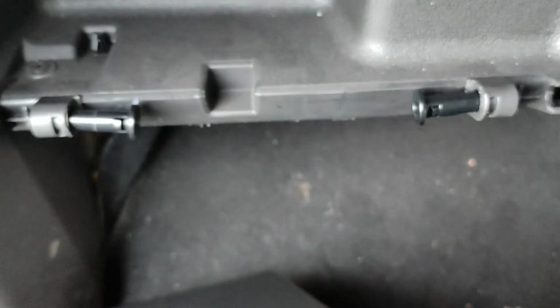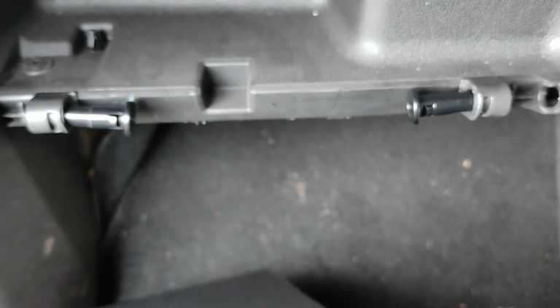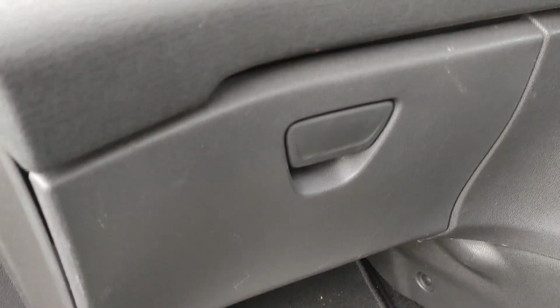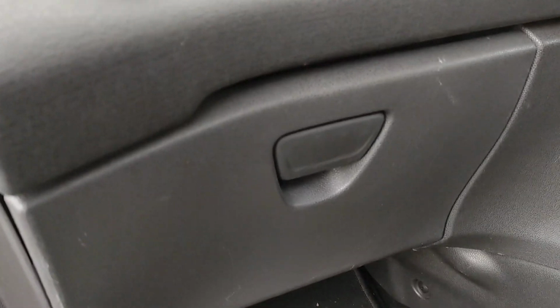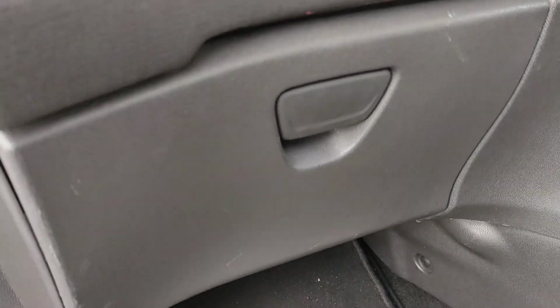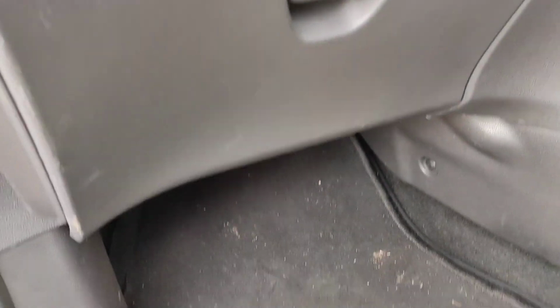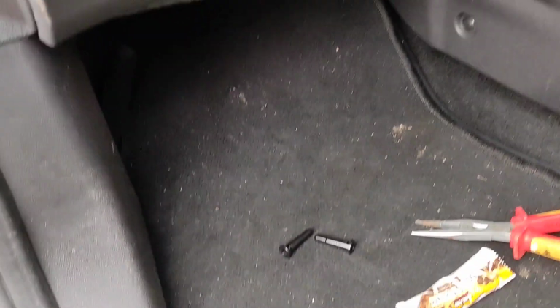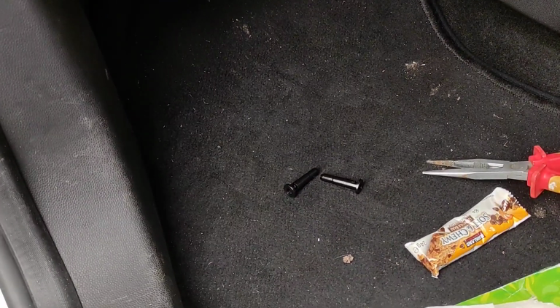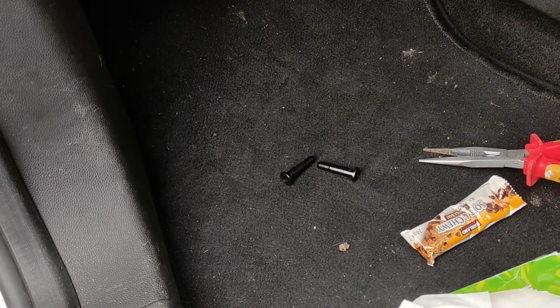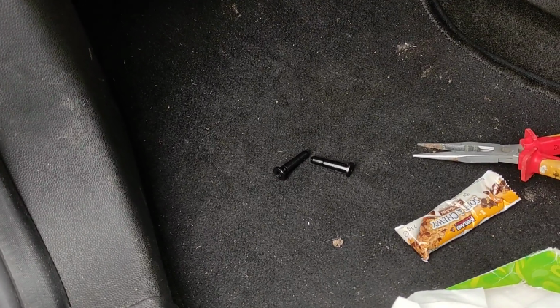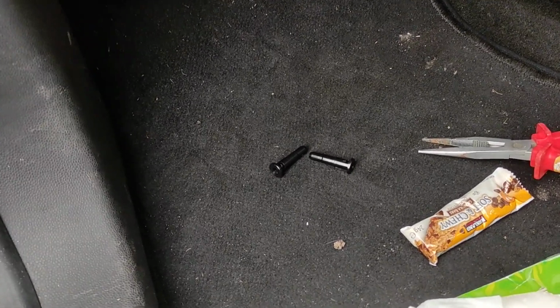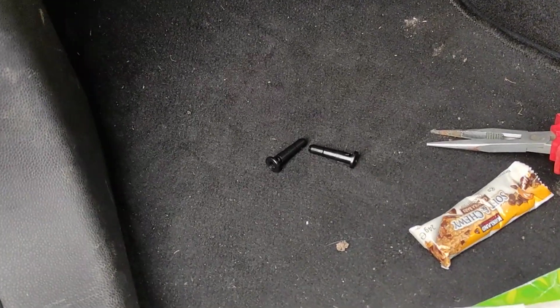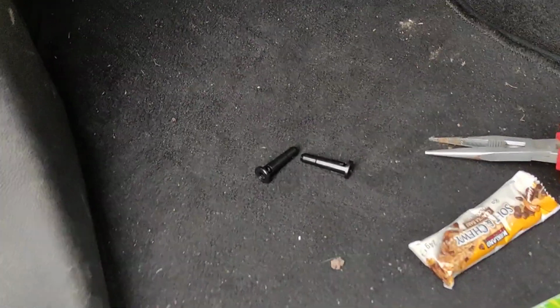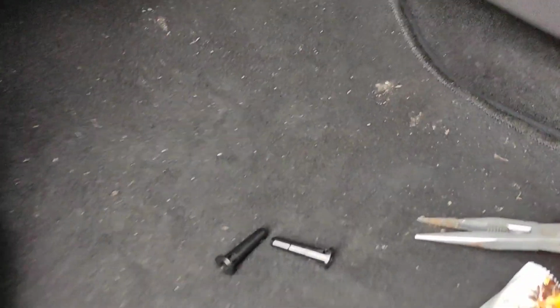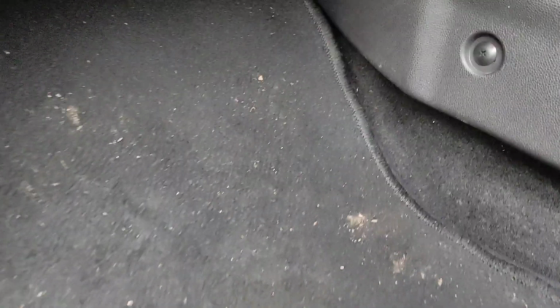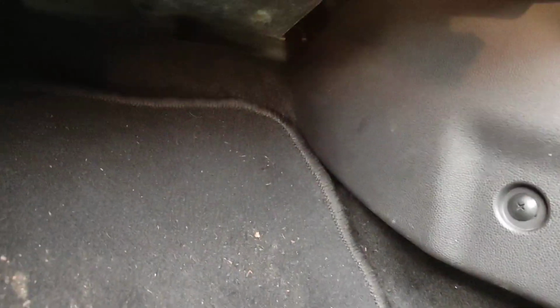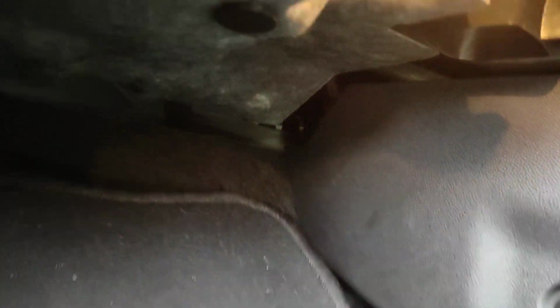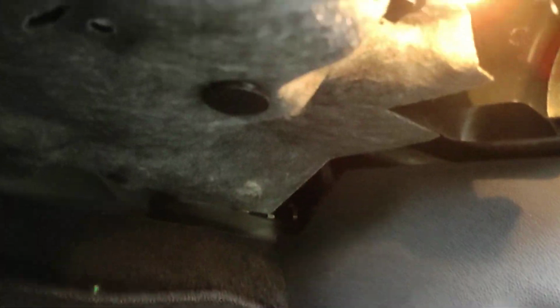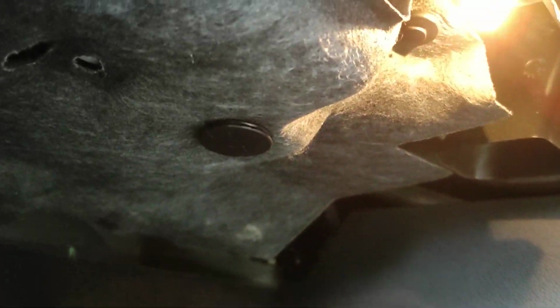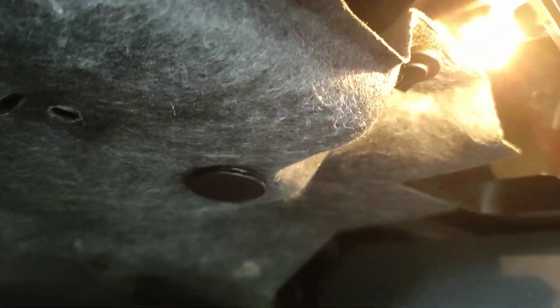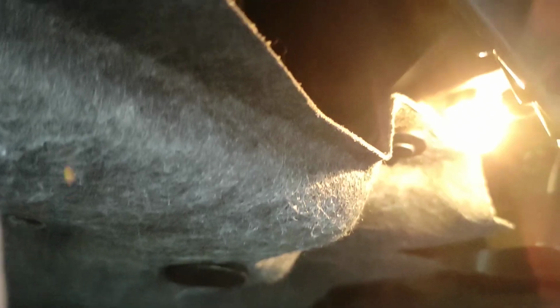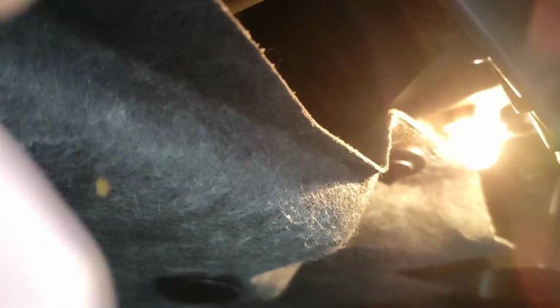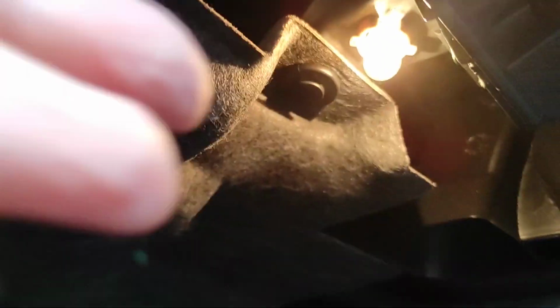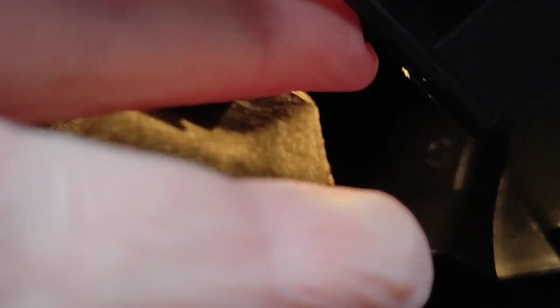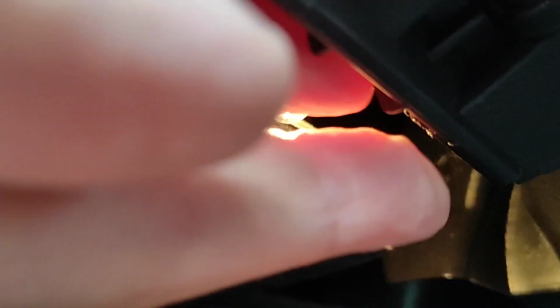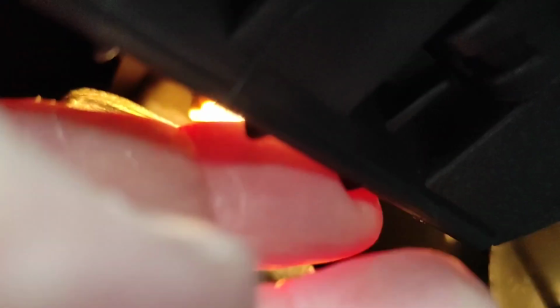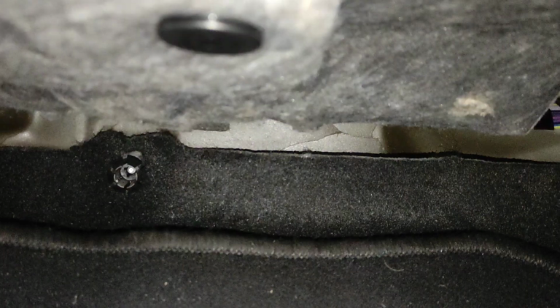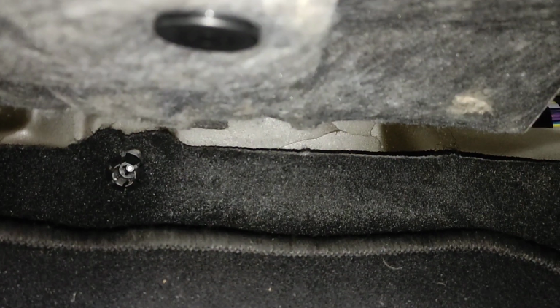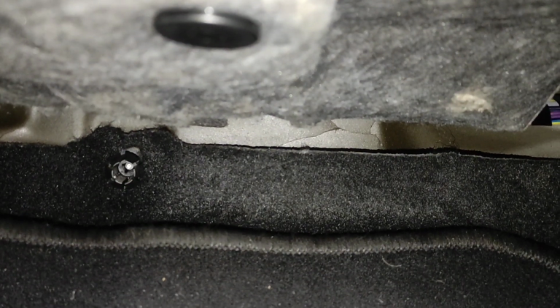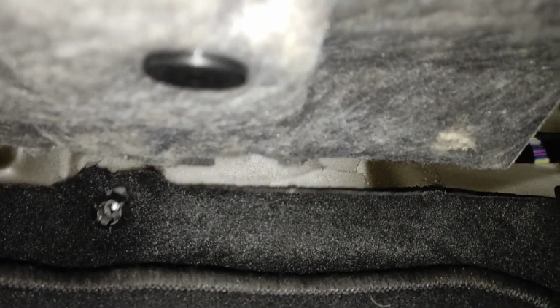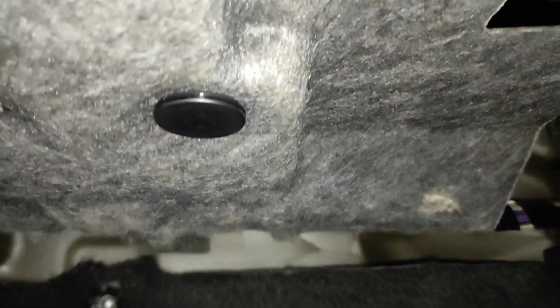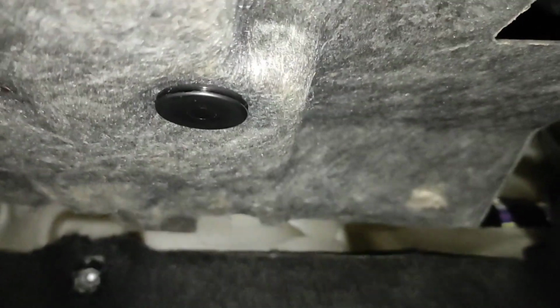The glove box is back in its hole, but the two pins have of course fallen out on the floor. So I'm now going to have to go up and fix those back in underneath here.